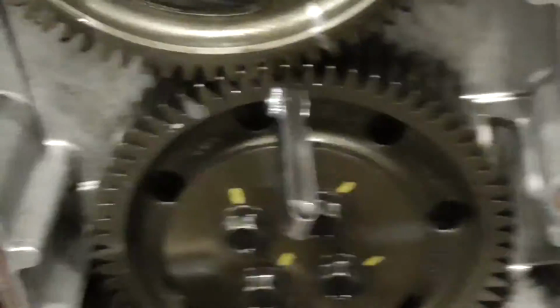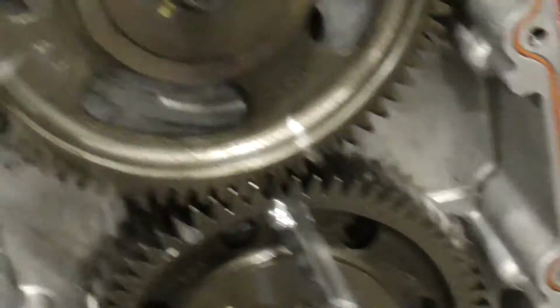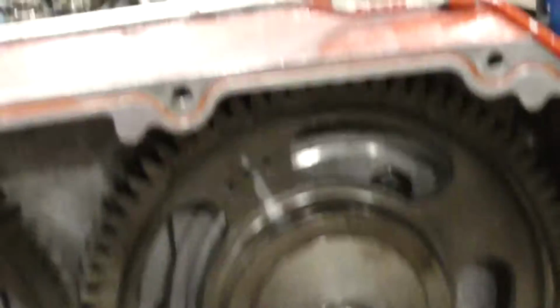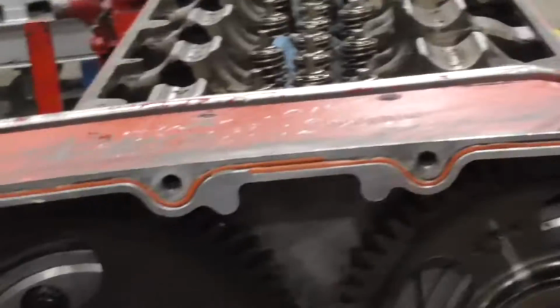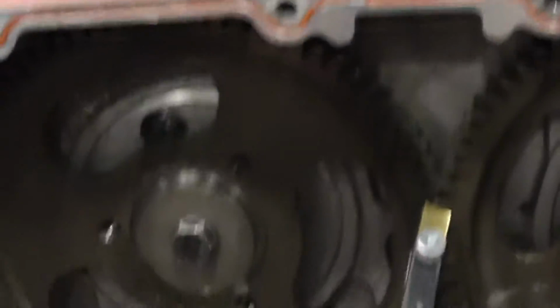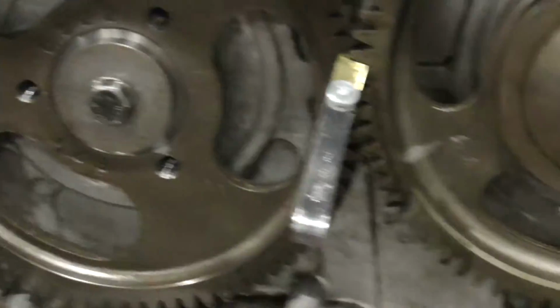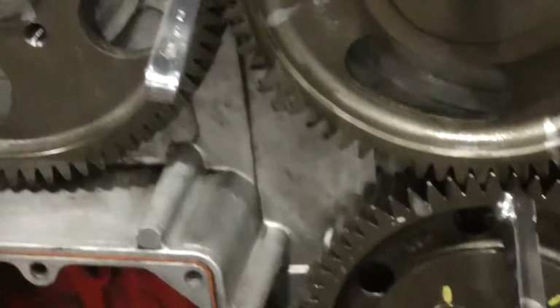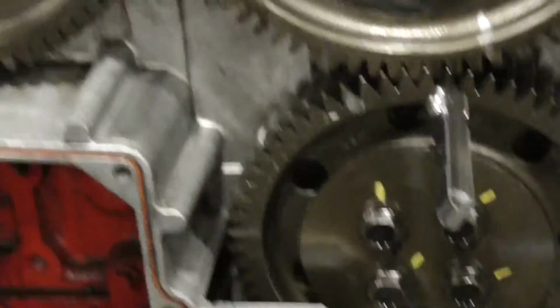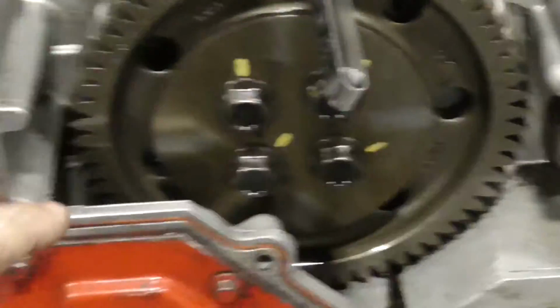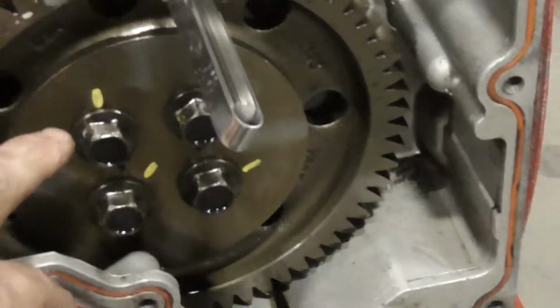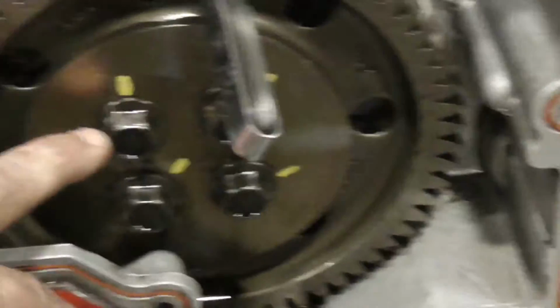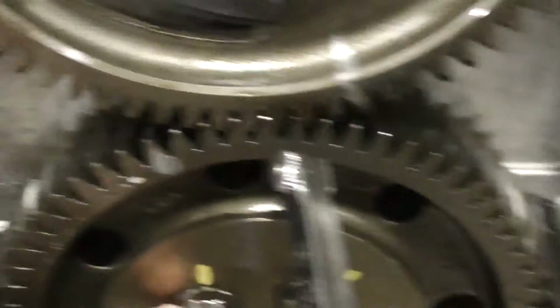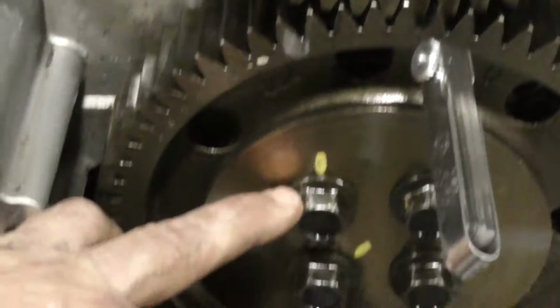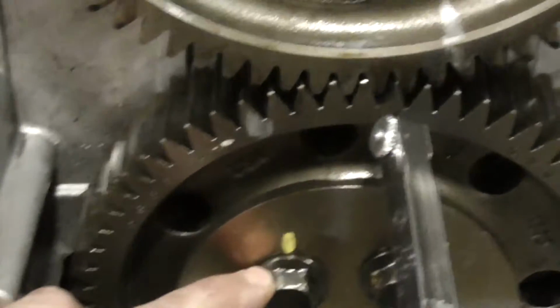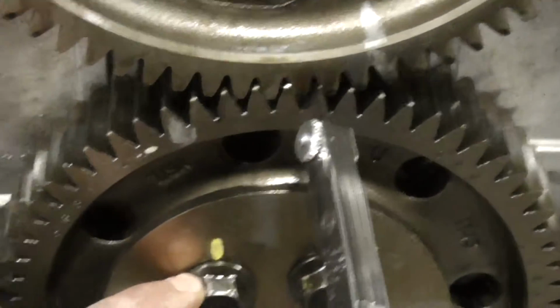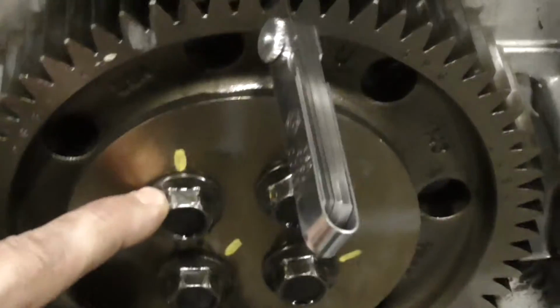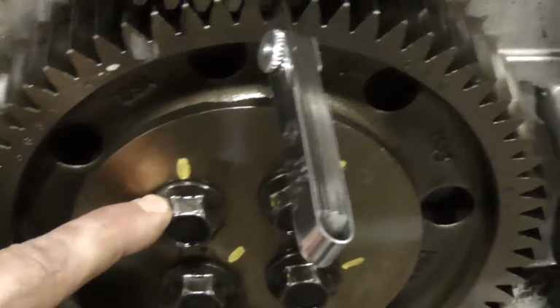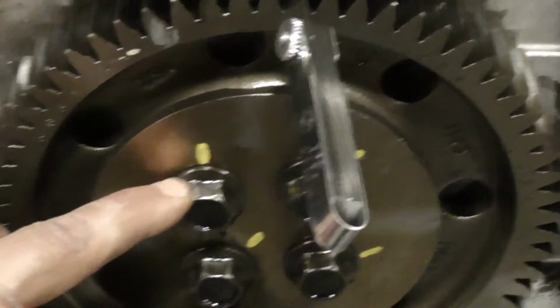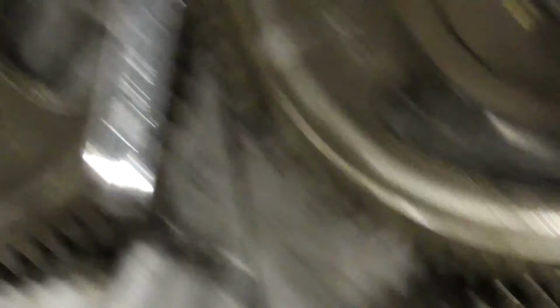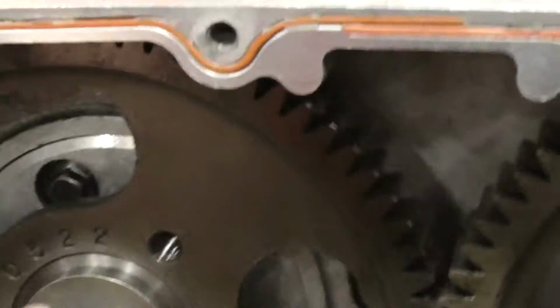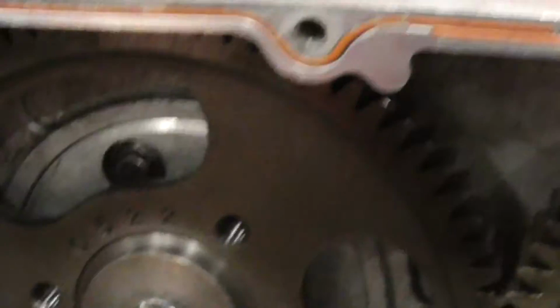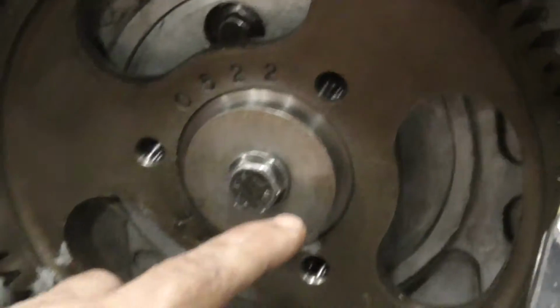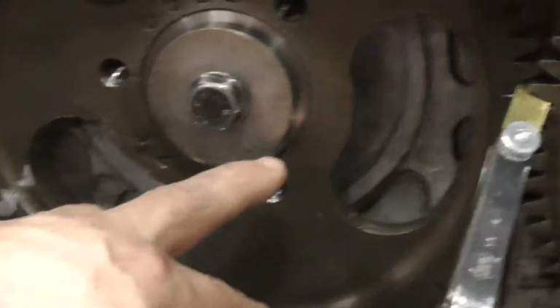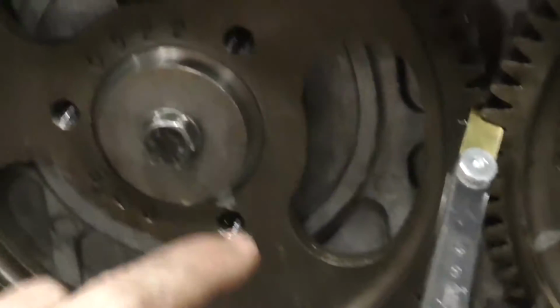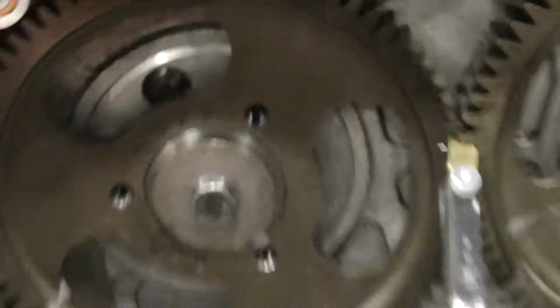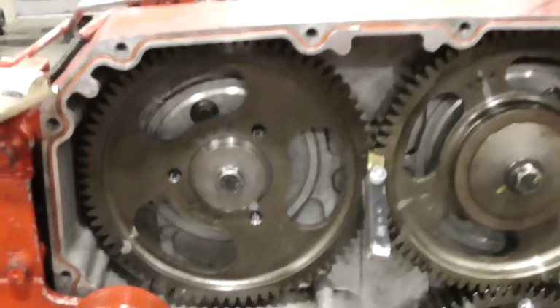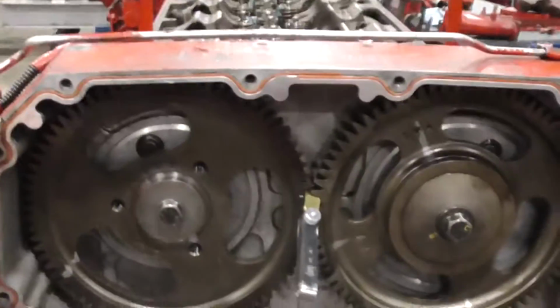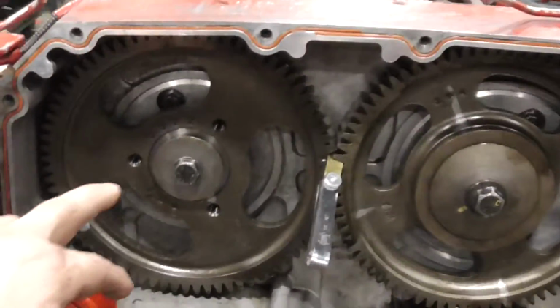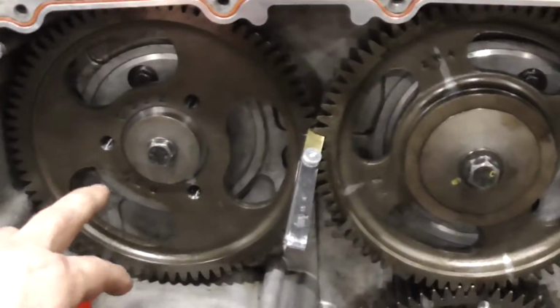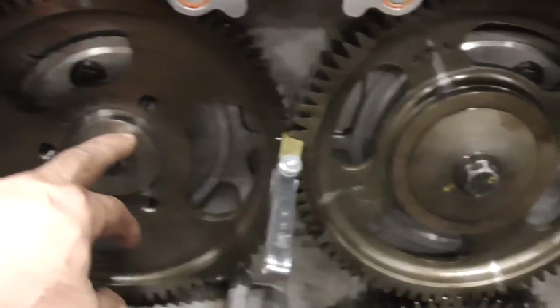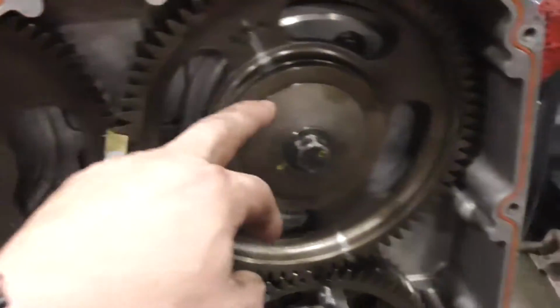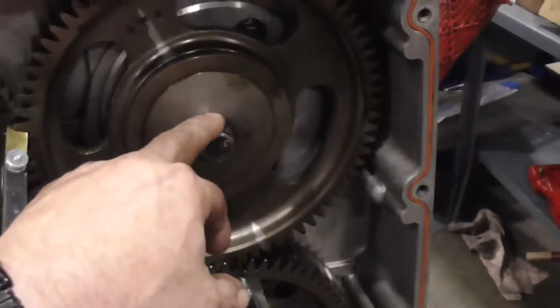Now we're set up to install our cam gears. Idler gear — finger tight, back out one flat. Cam gears — same thing. Finger tight, back out one flat.